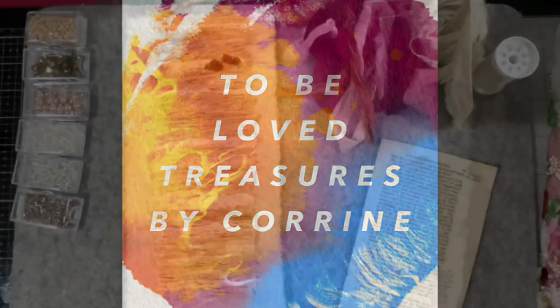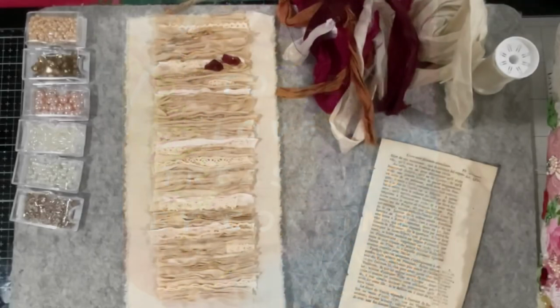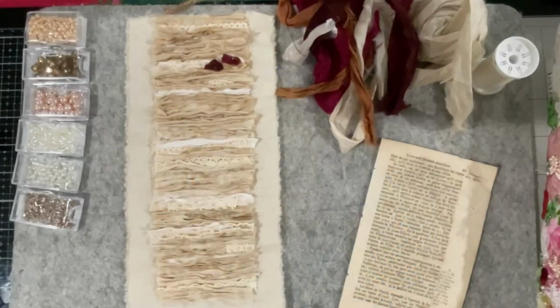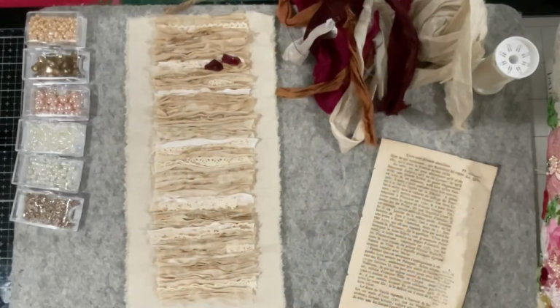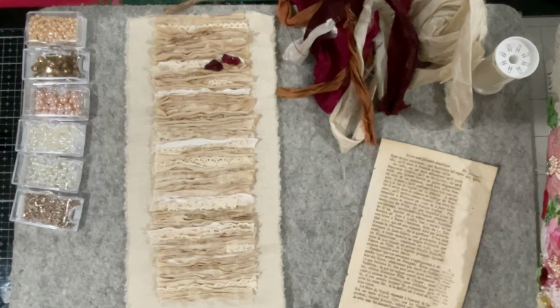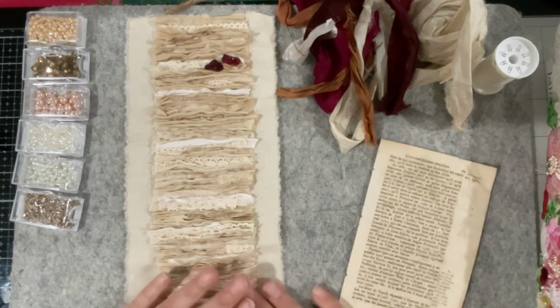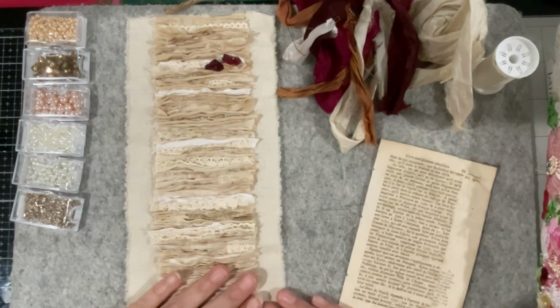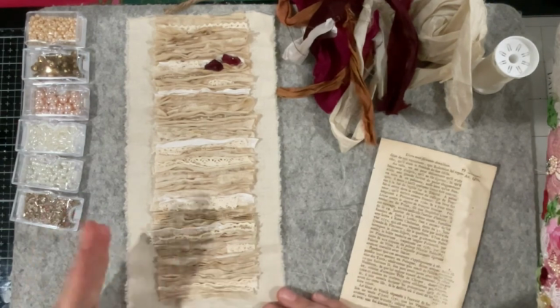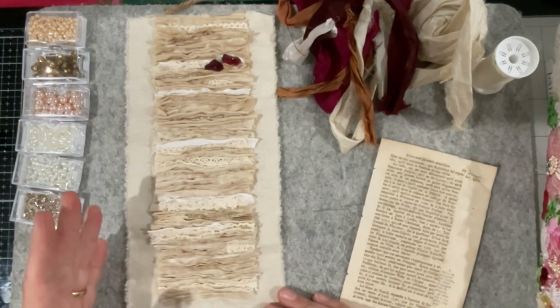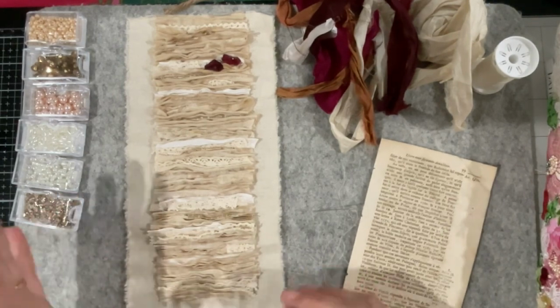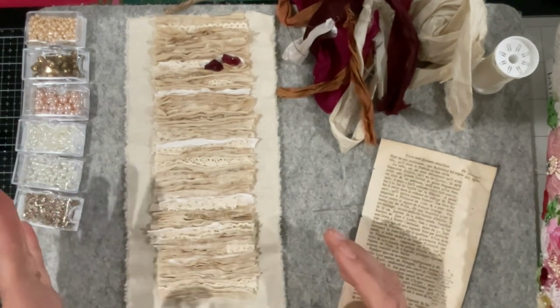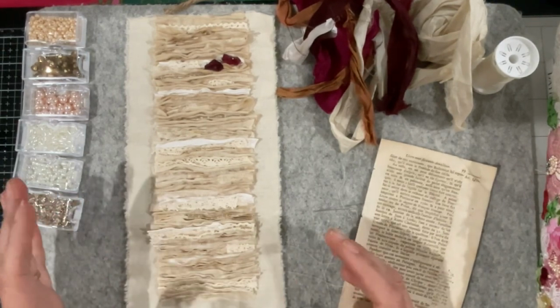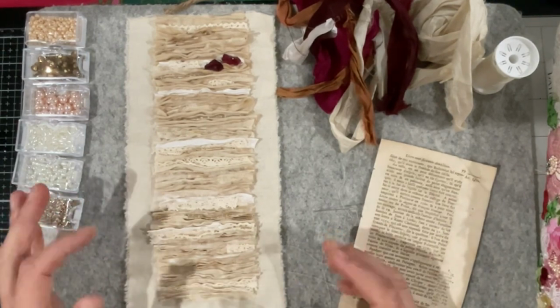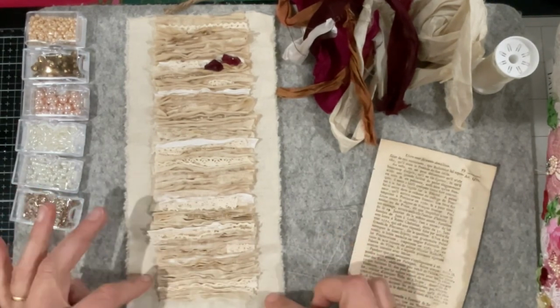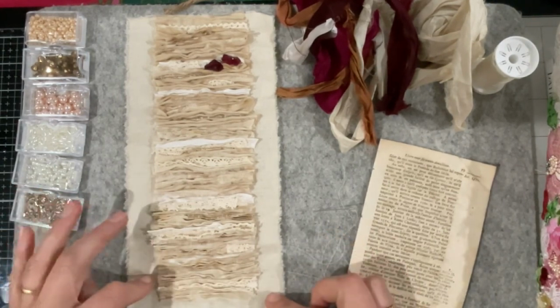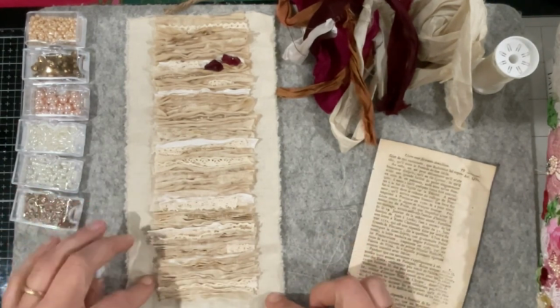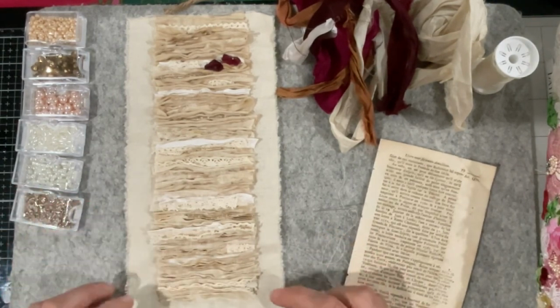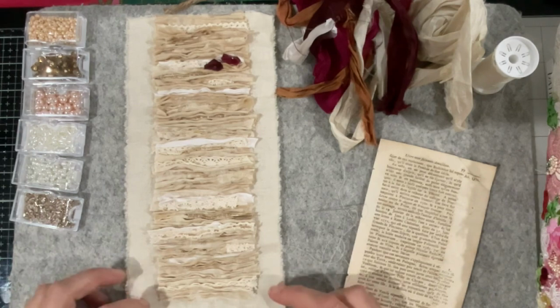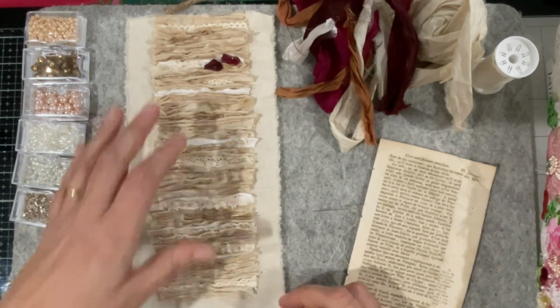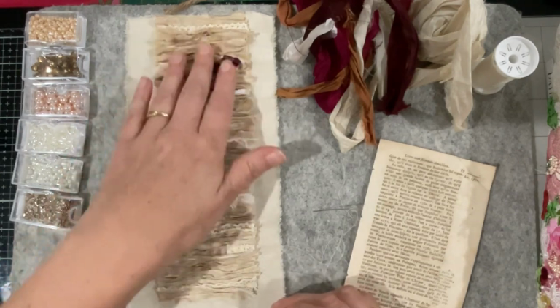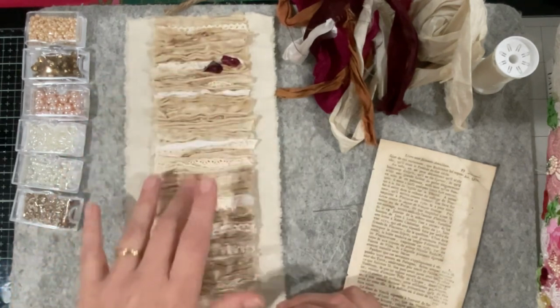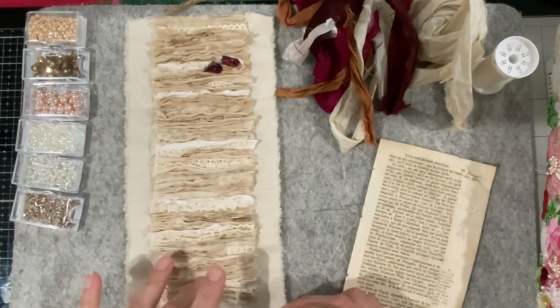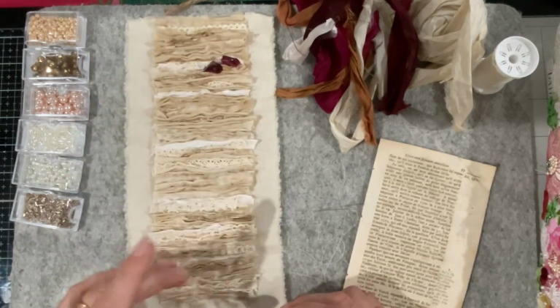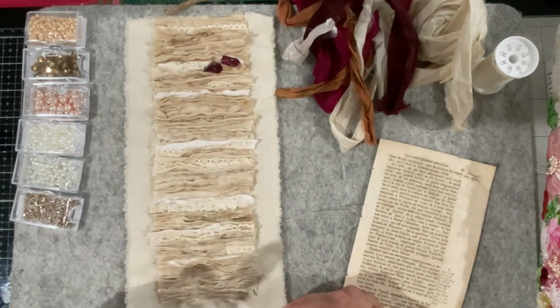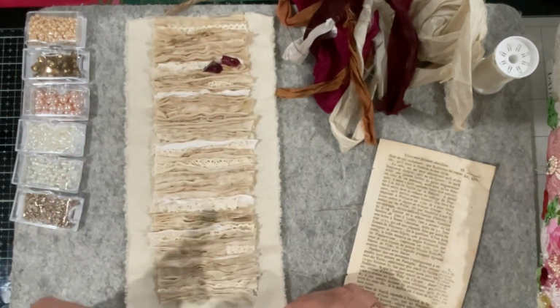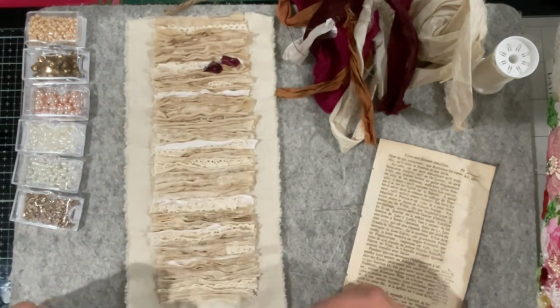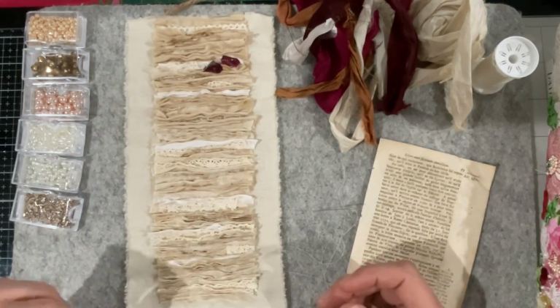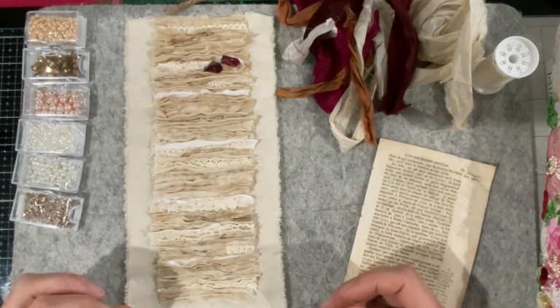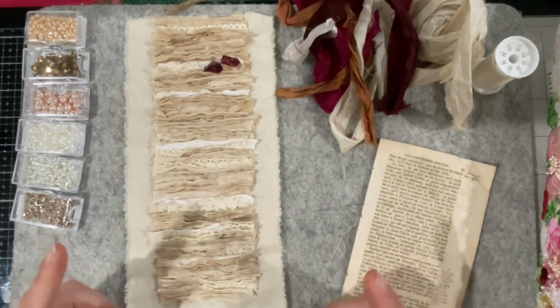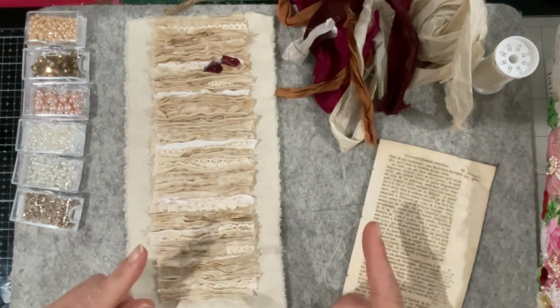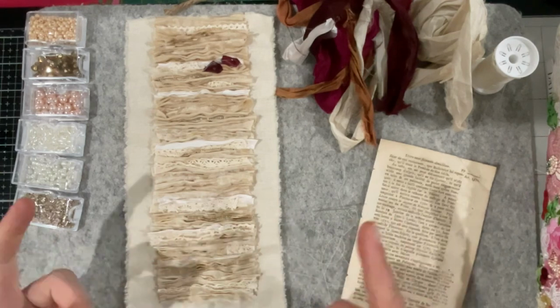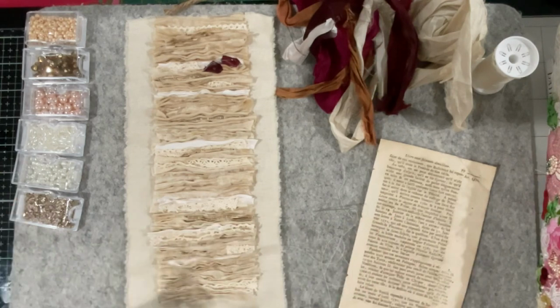Hi guys, welcome to my channel. Today's video is just bringing you up to speed concerning the spine treatment for my Roxy Journal of Stitchery Christmas Red Book.